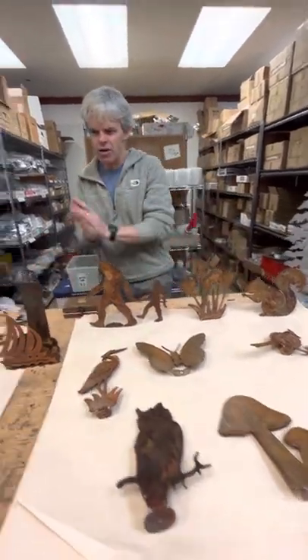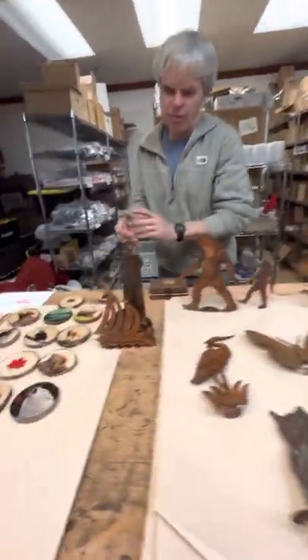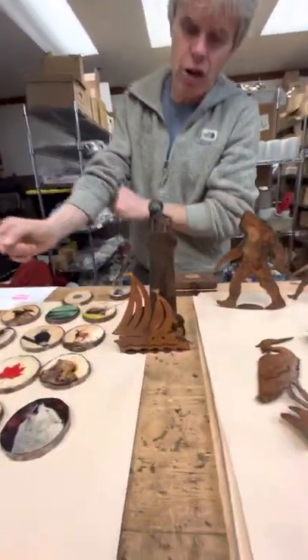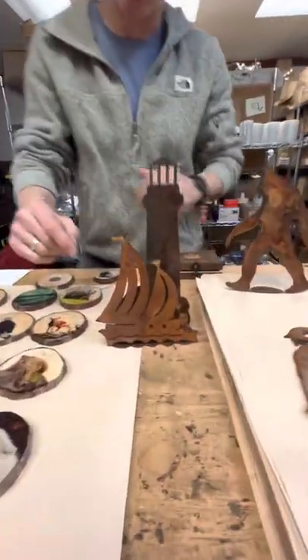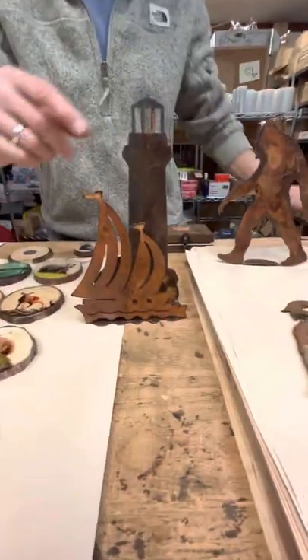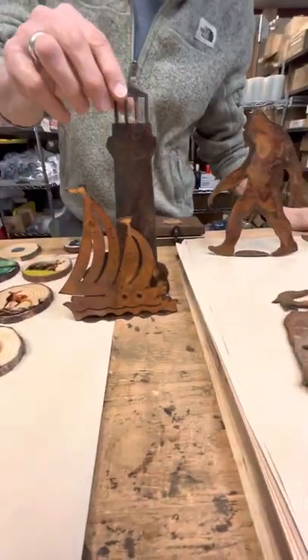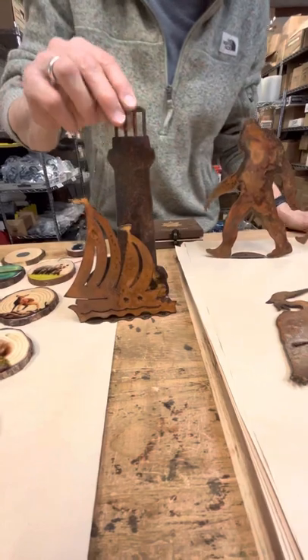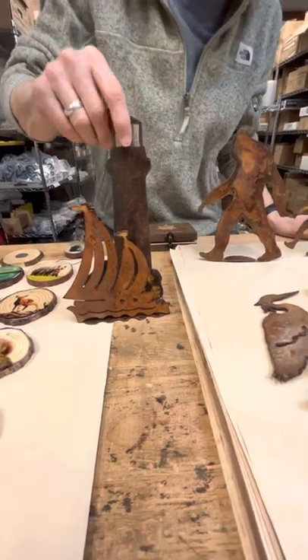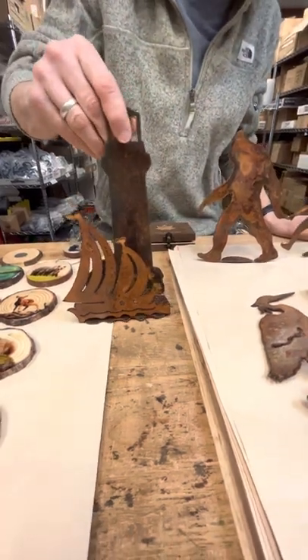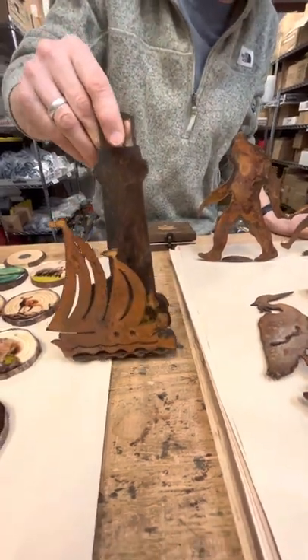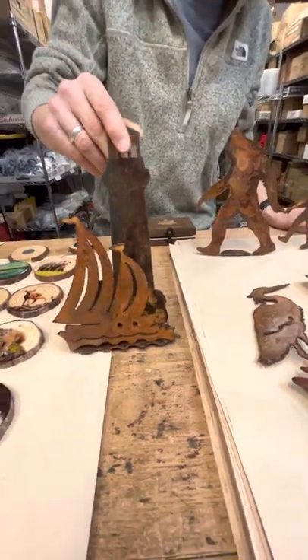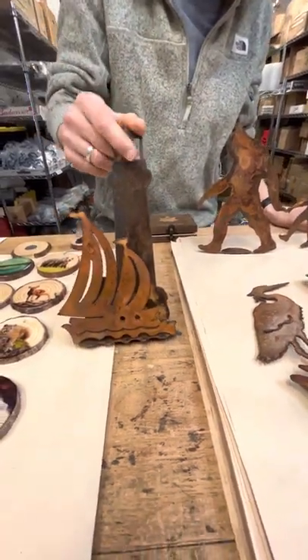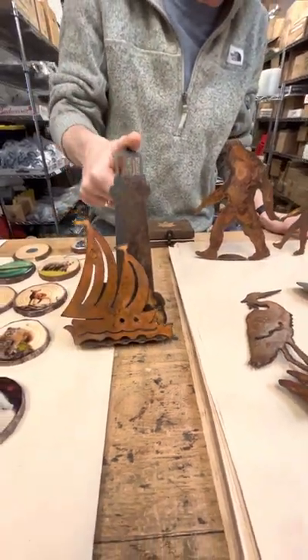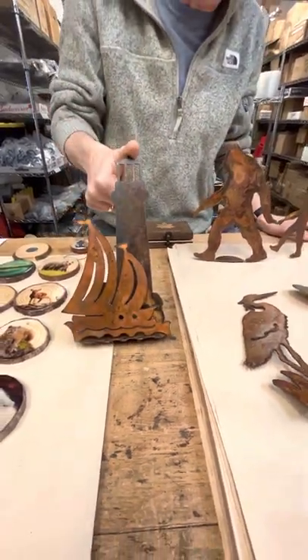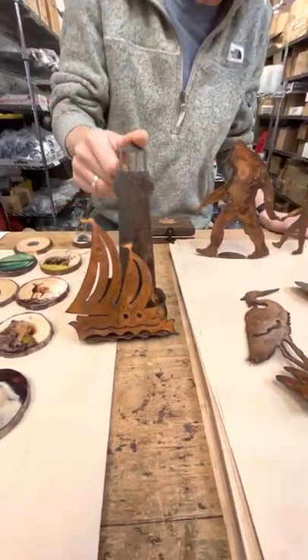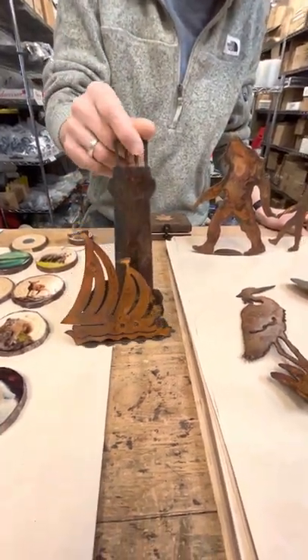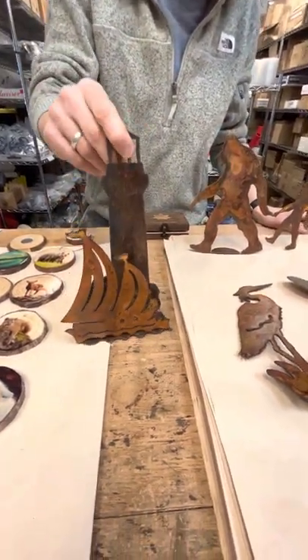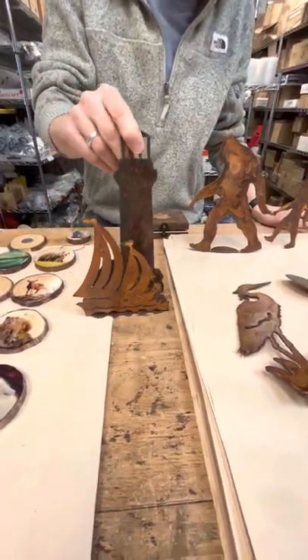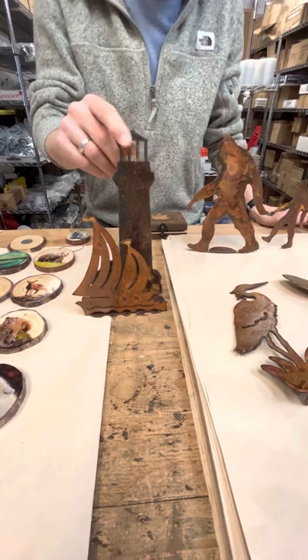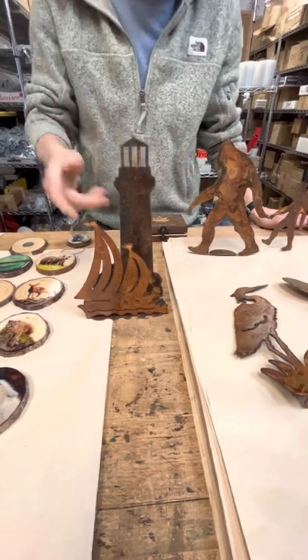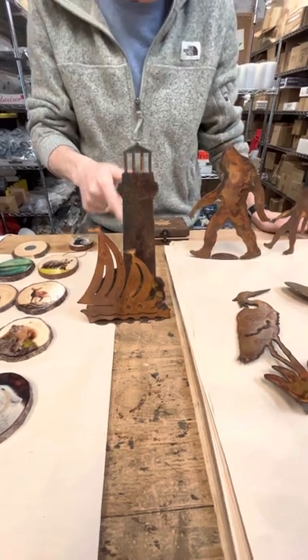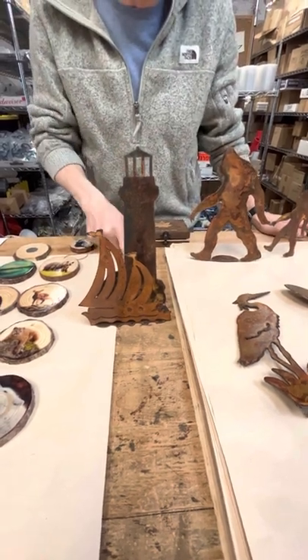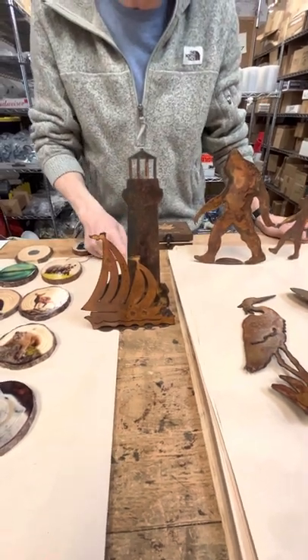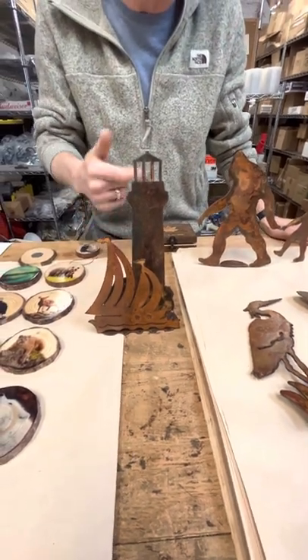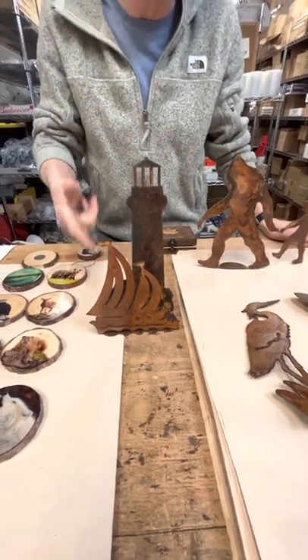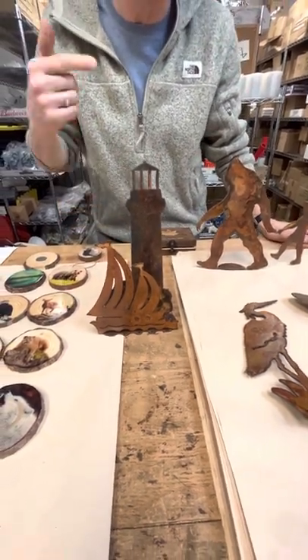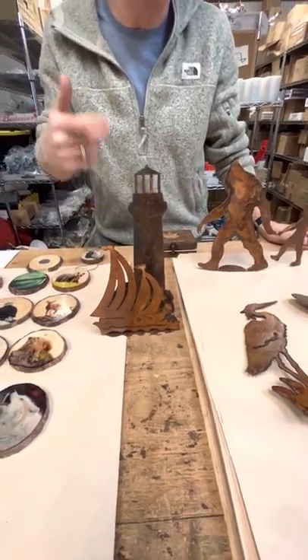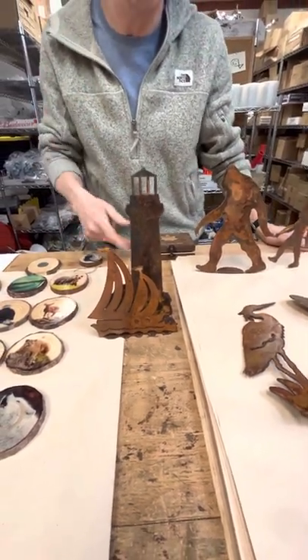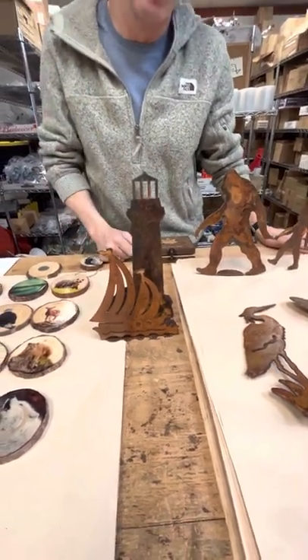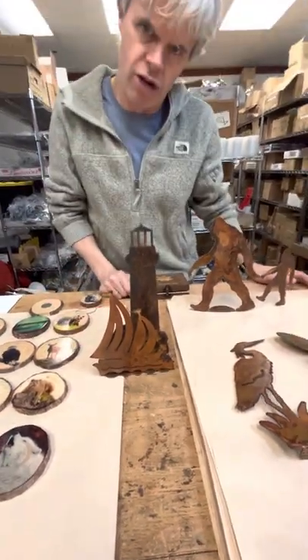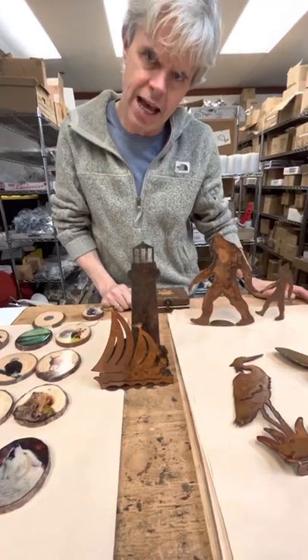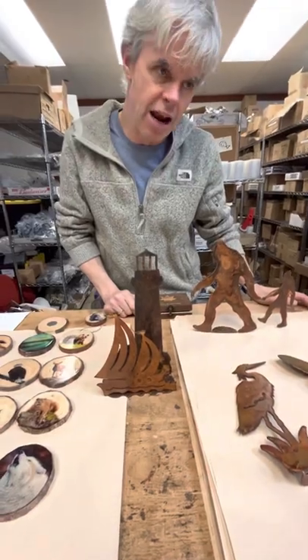We've added a new sconce slash napkin holder. We've done one in a lighthouse with a sailboat, and that'll go along with the other five or six varieties that we do — the bear, the moose, the deer, the wolf, the trees, and the heron.